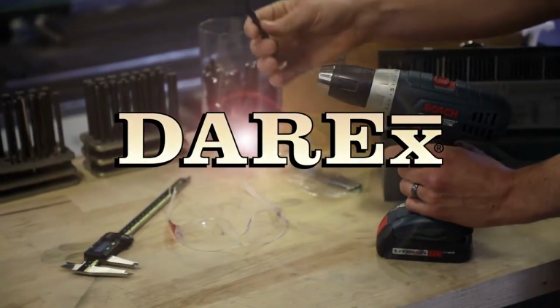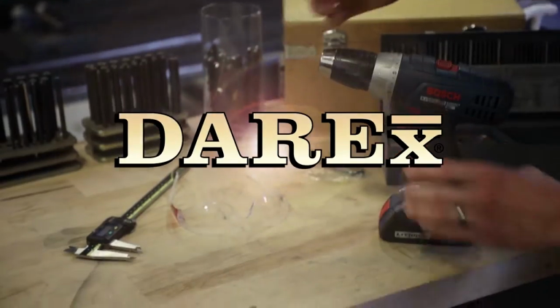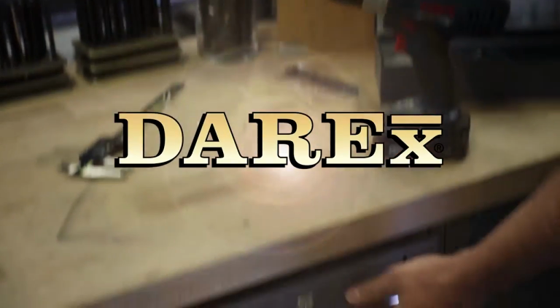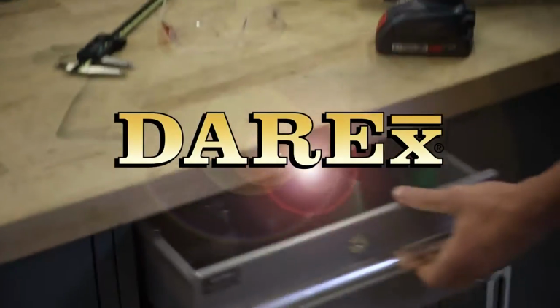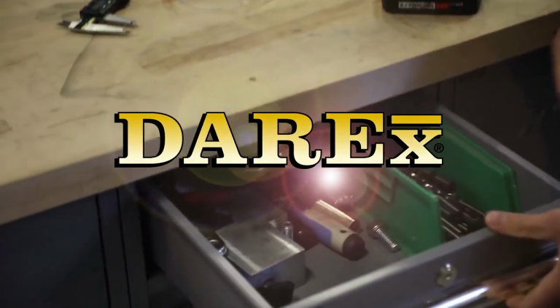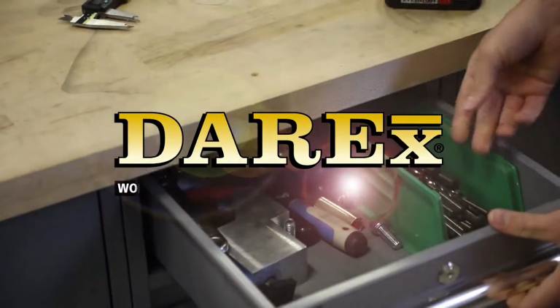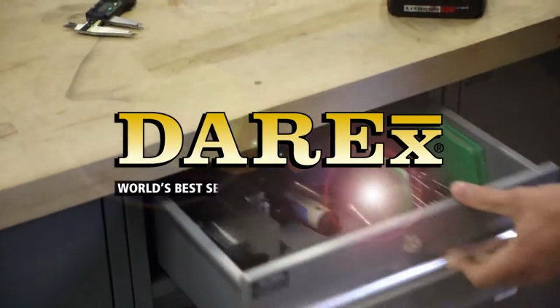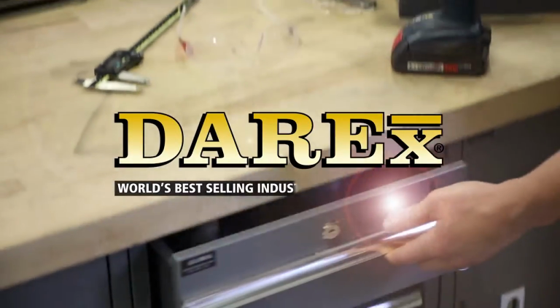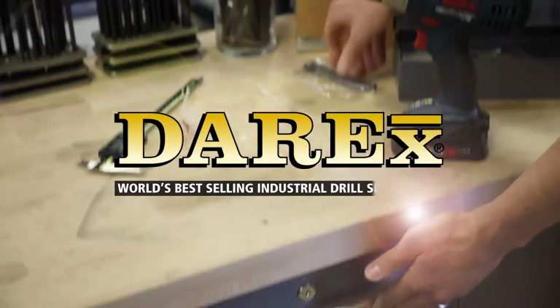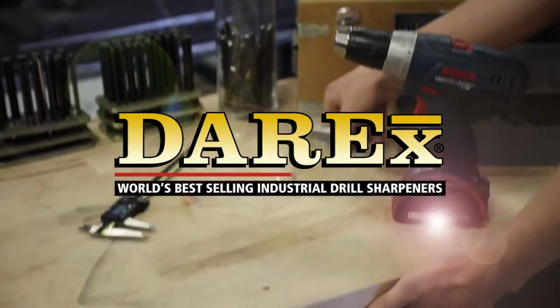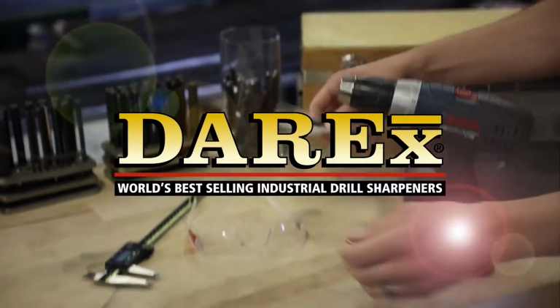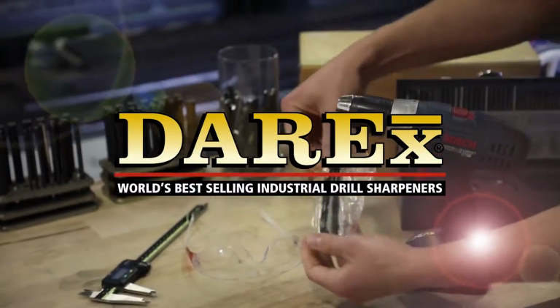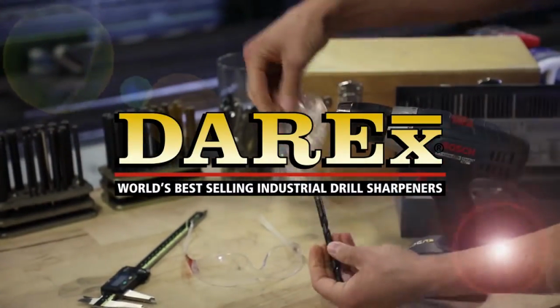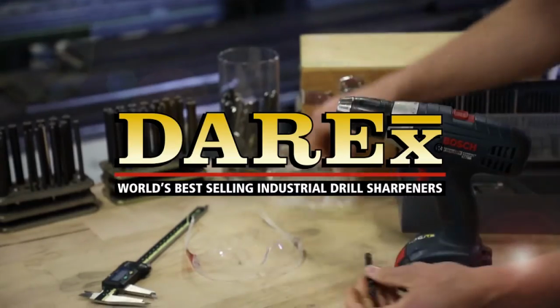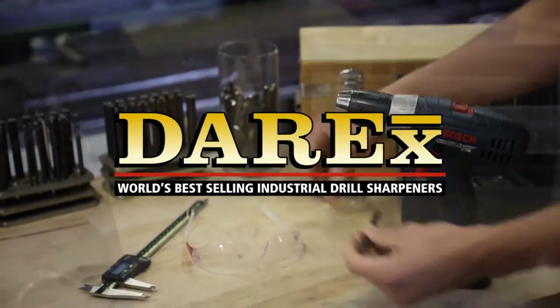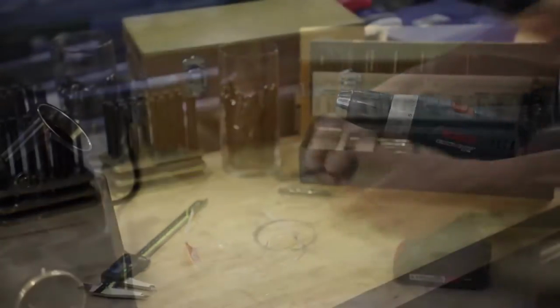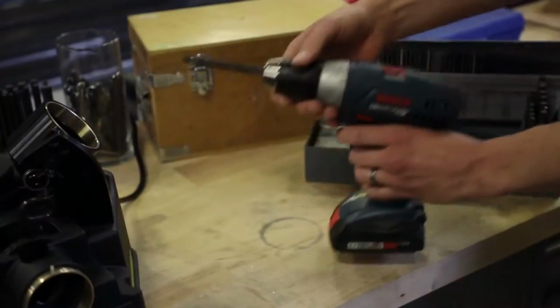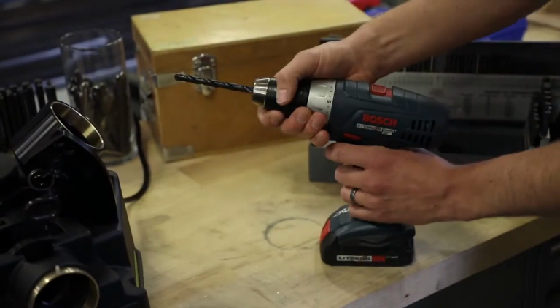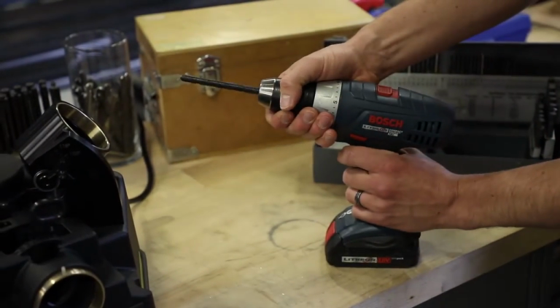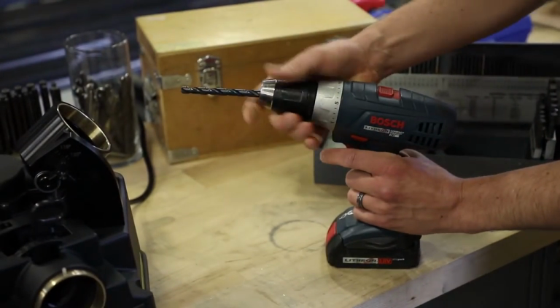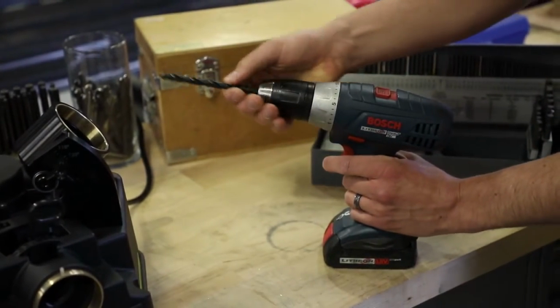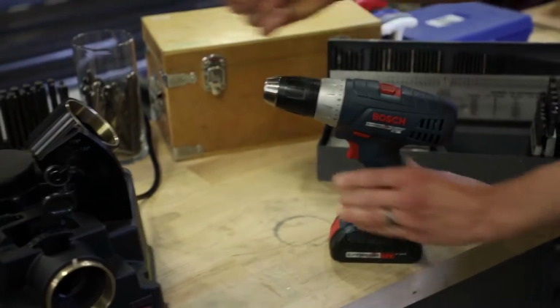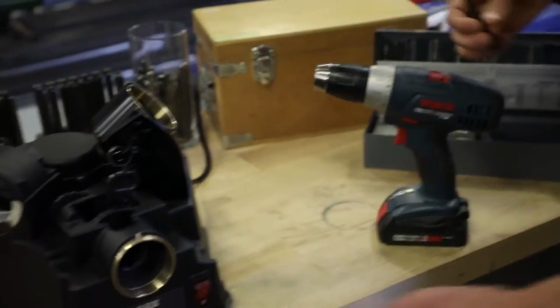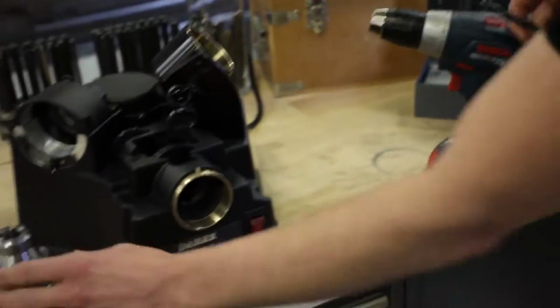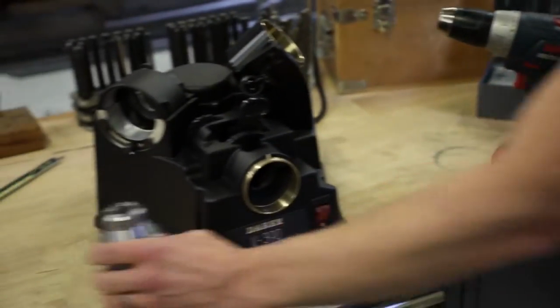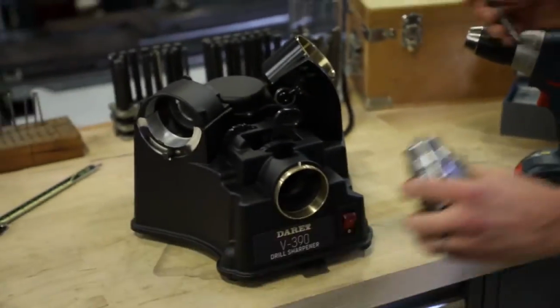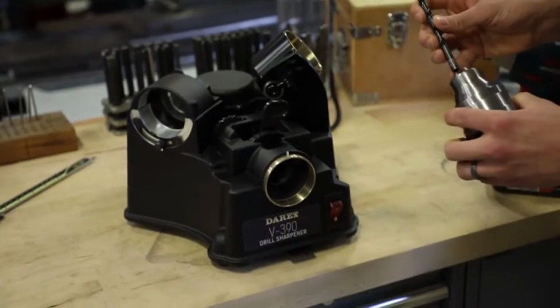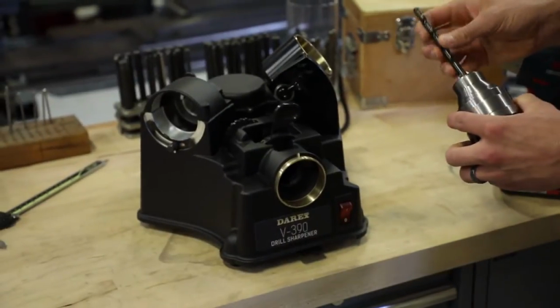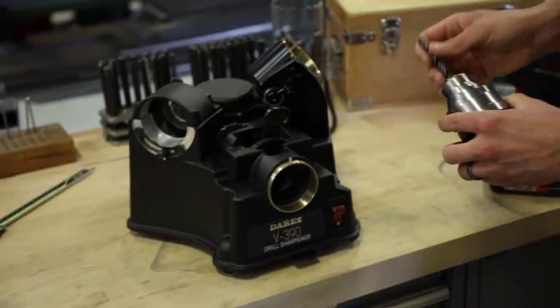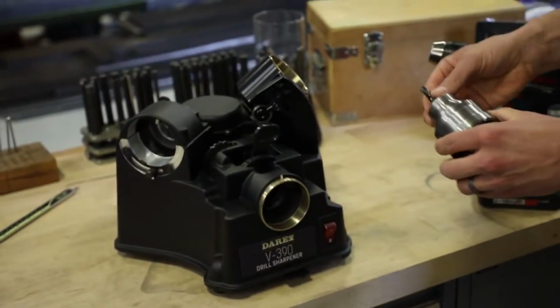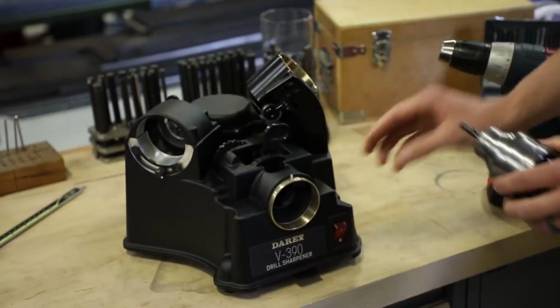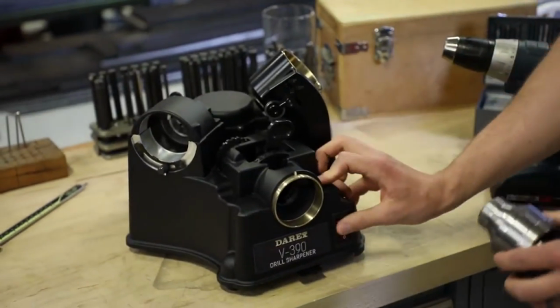There's a pile of dull drills in your shop and you keep buying new ones. The V390 is fast and easy to use, allowing anyone to sharpen their dull drills, saving time and money.